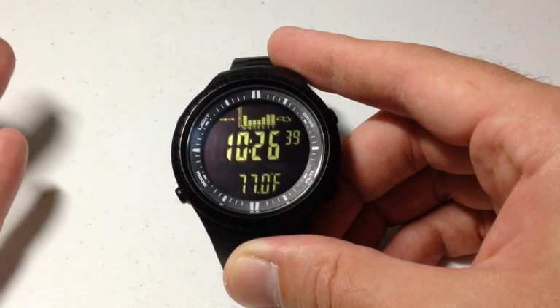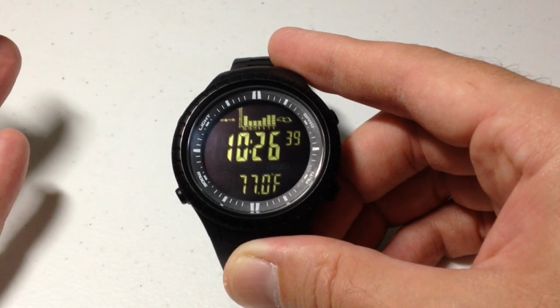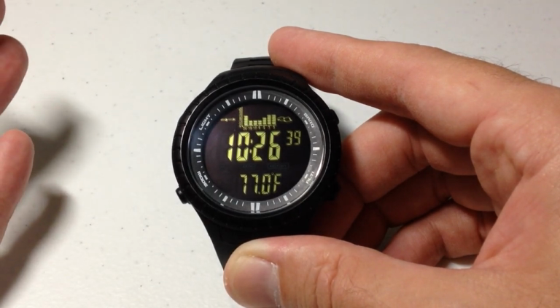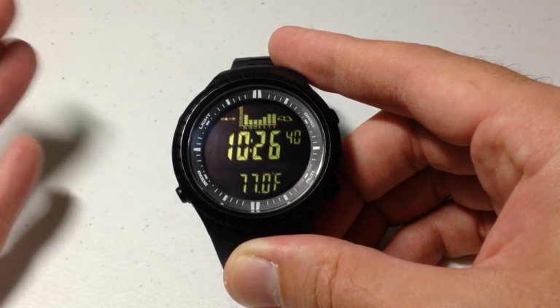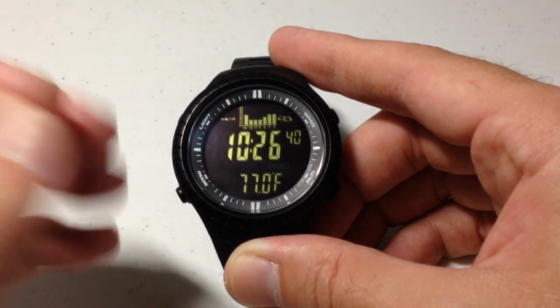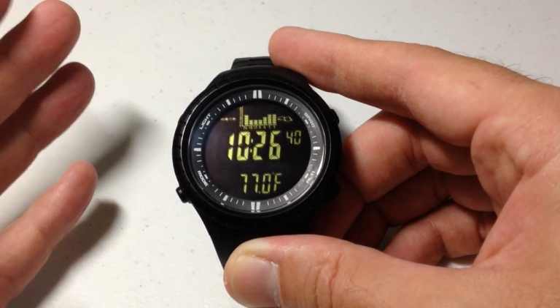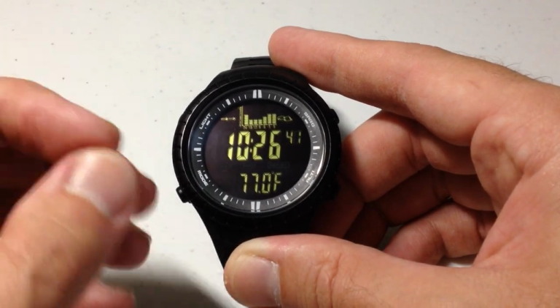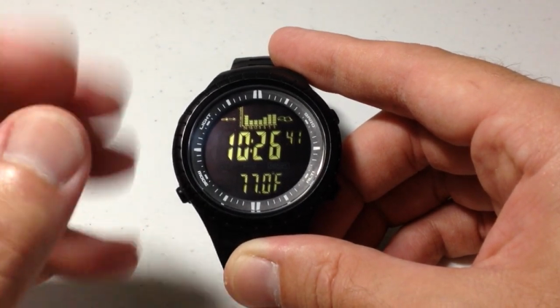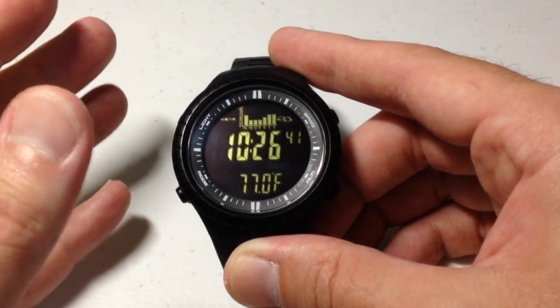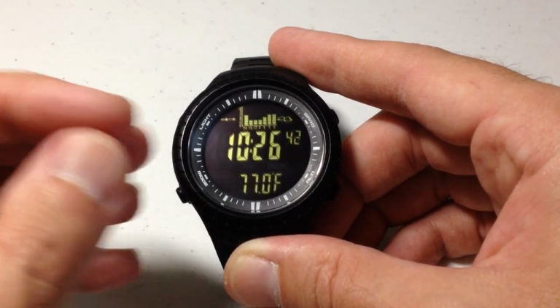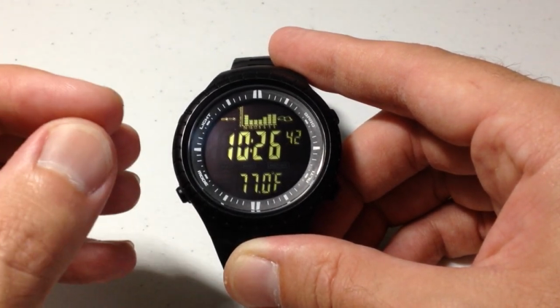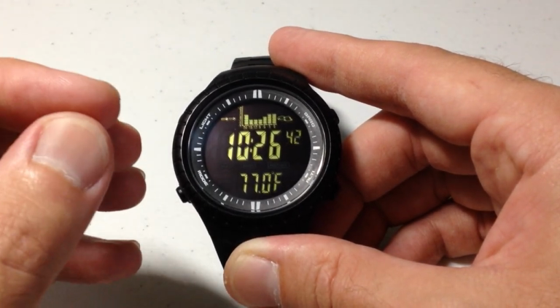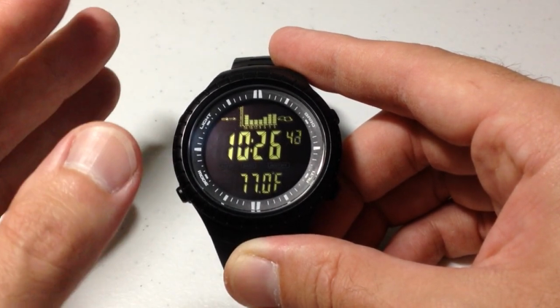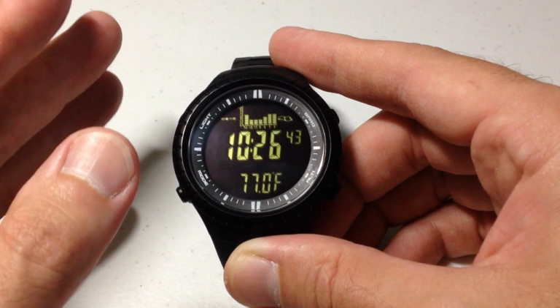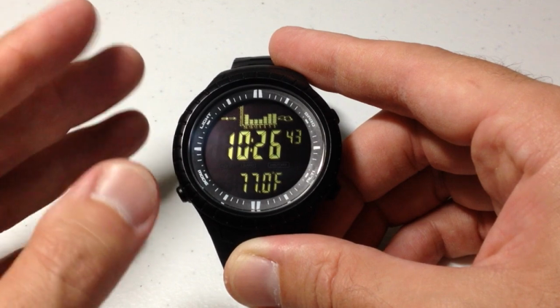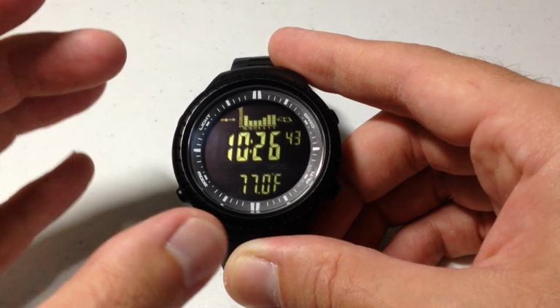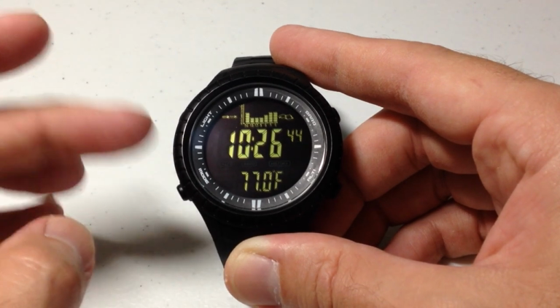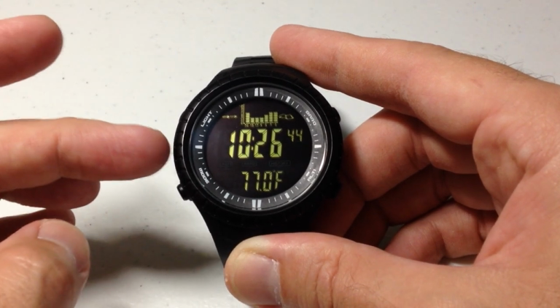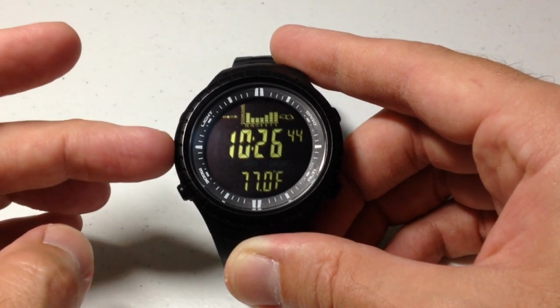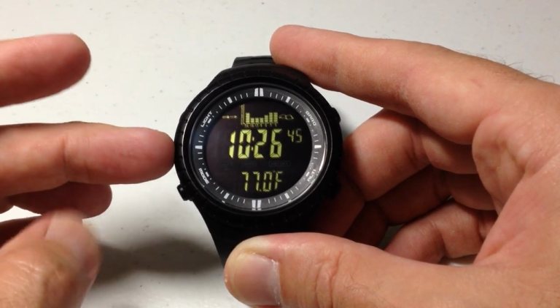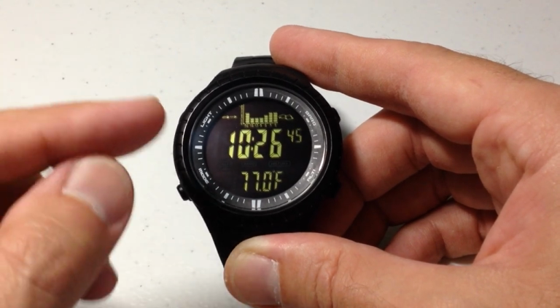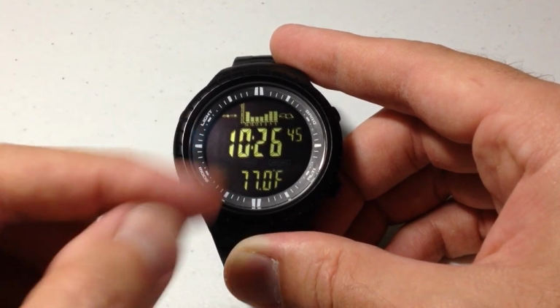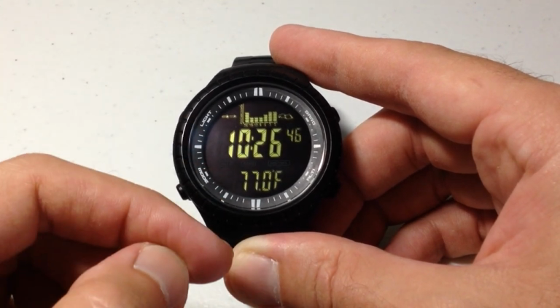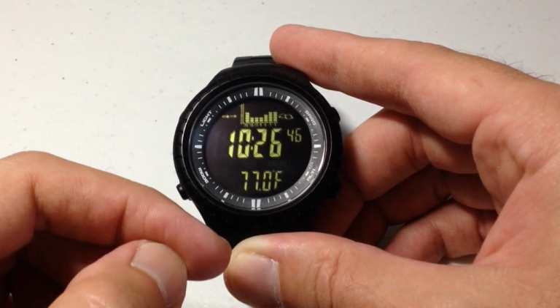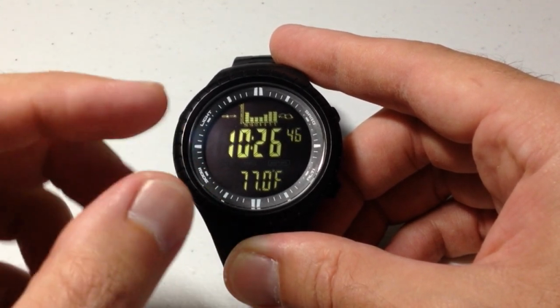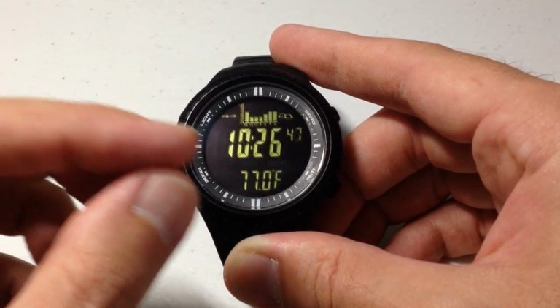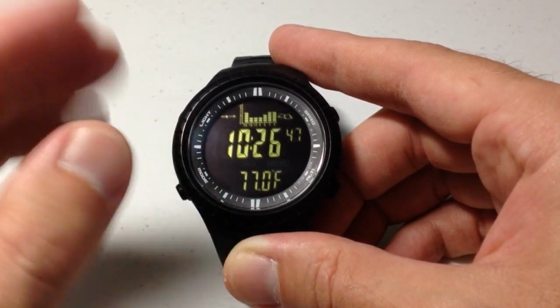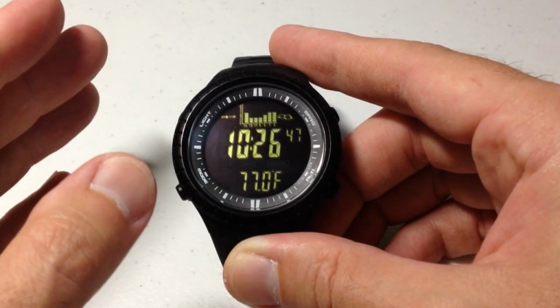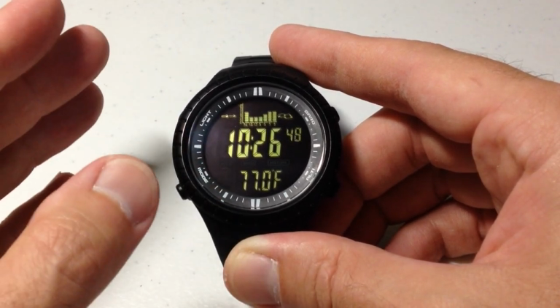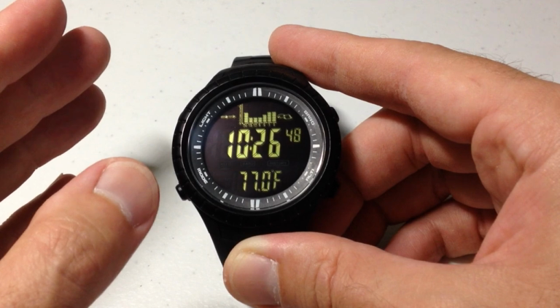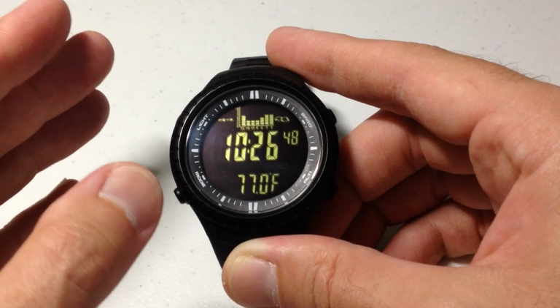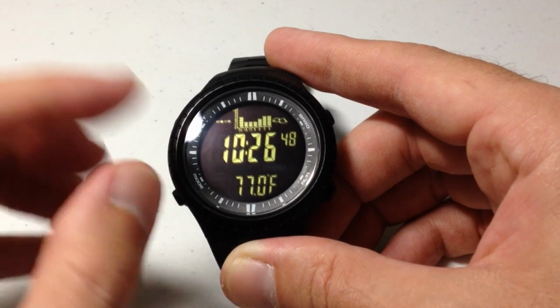There are lots of other watches that do that — the Garmin watches, the Casio watches, the Suunto watches — but not at this price point. And the barometer is just as accurate as any of those other brands.